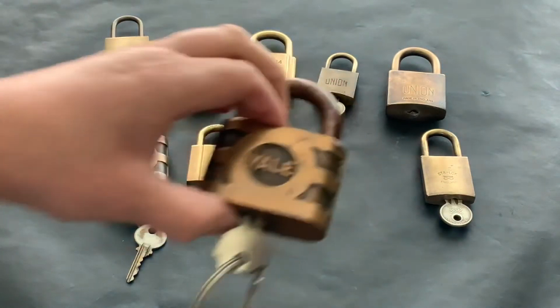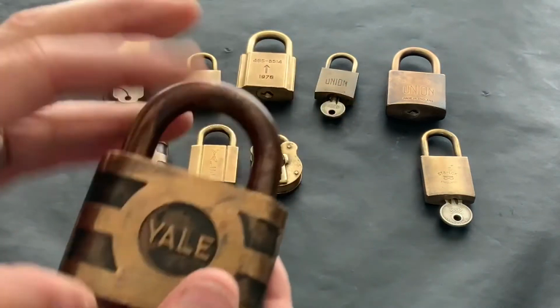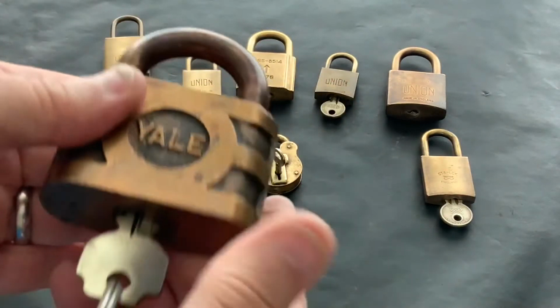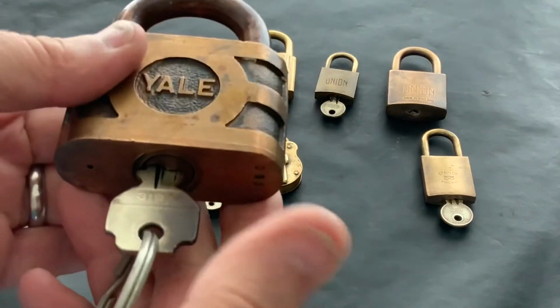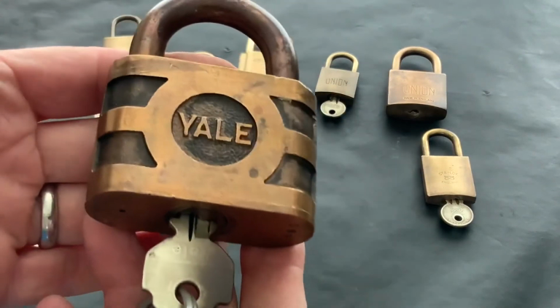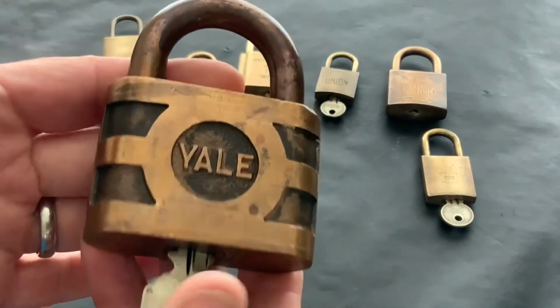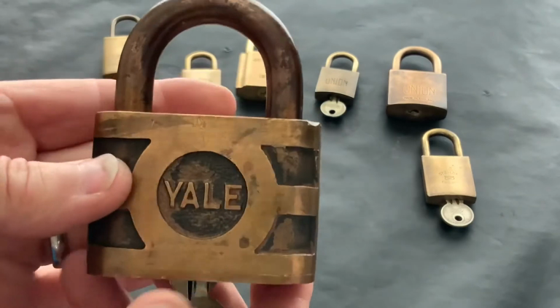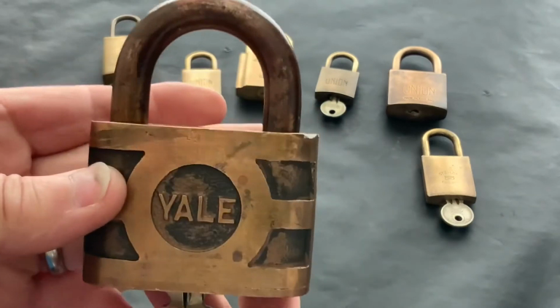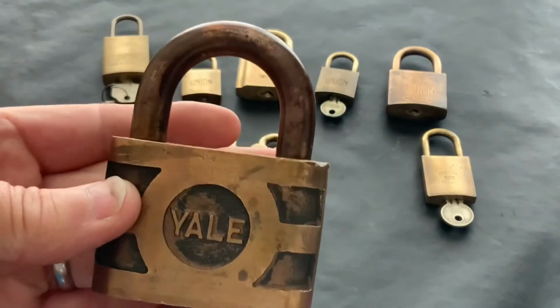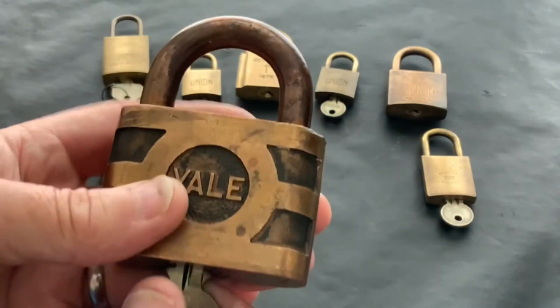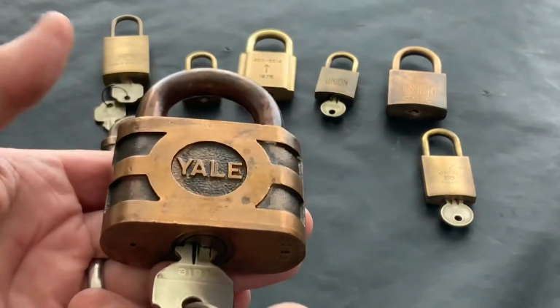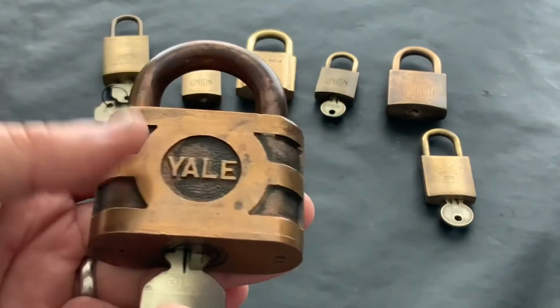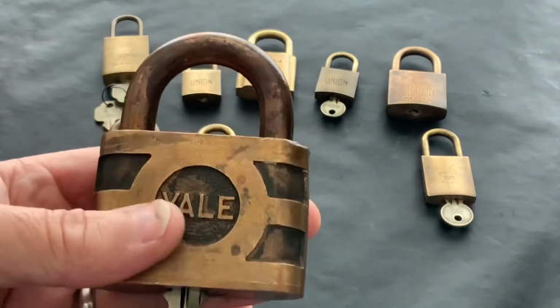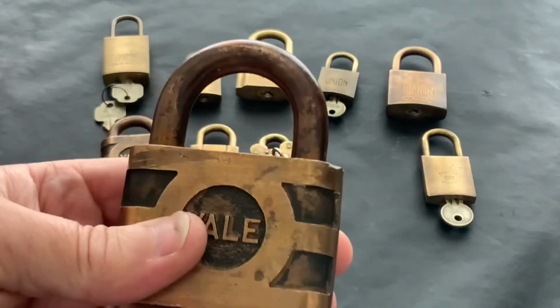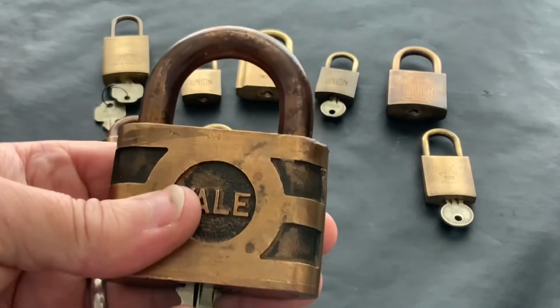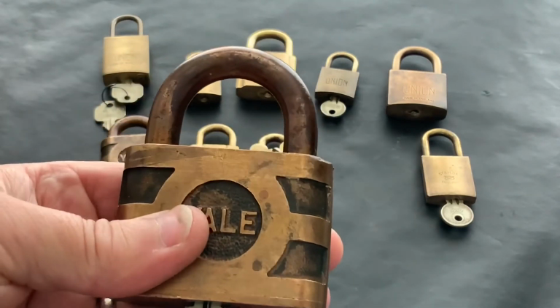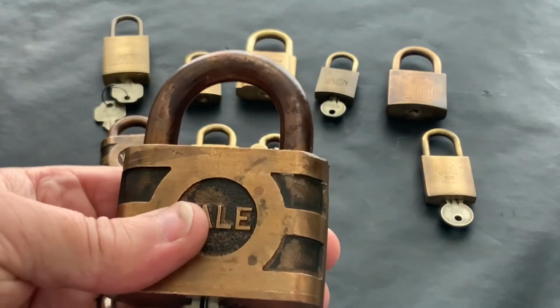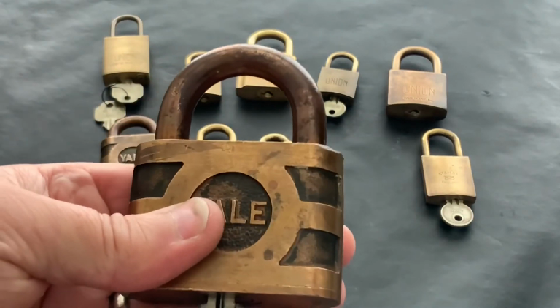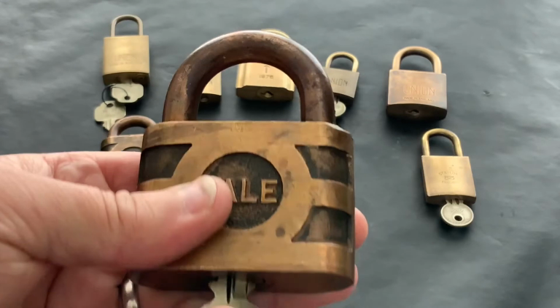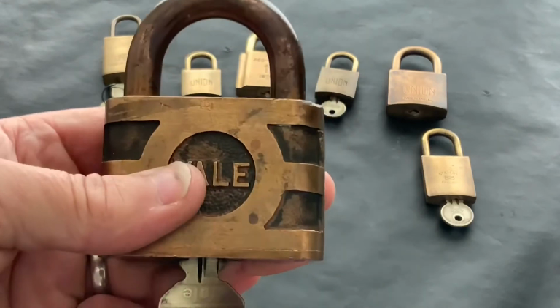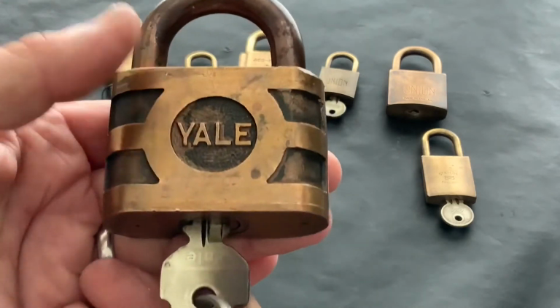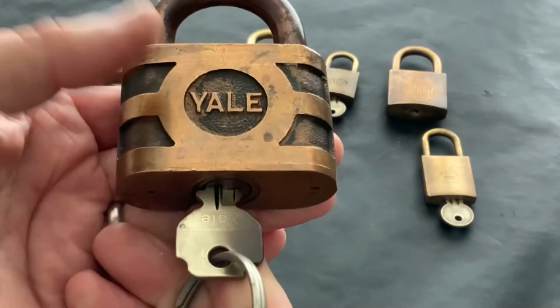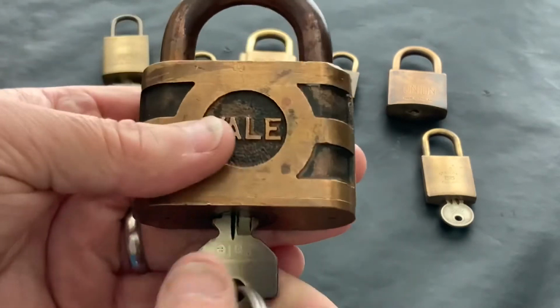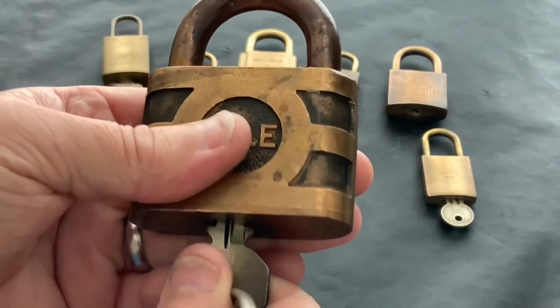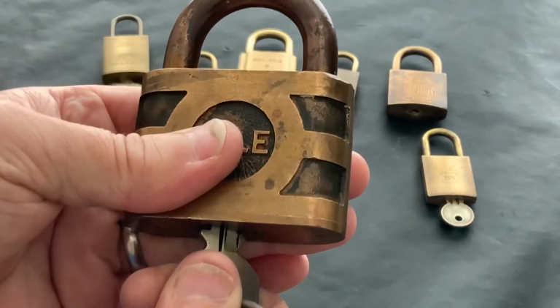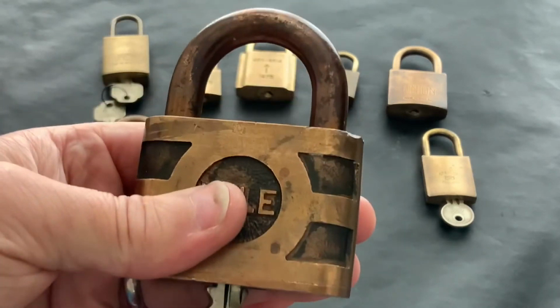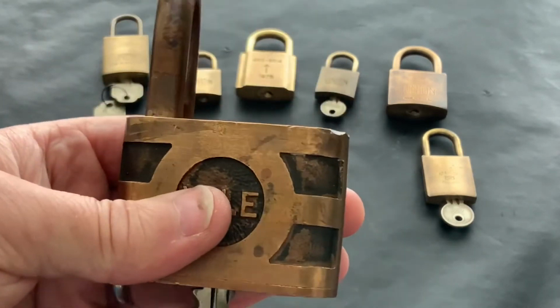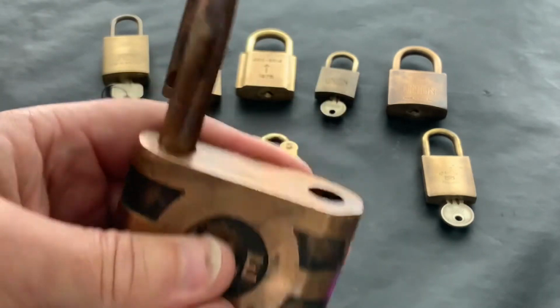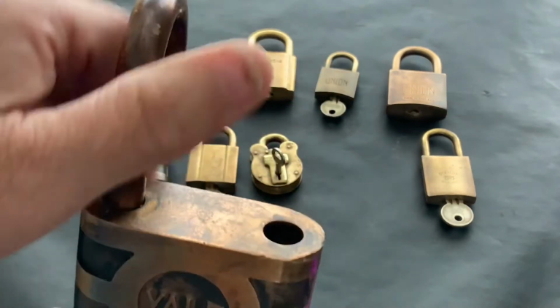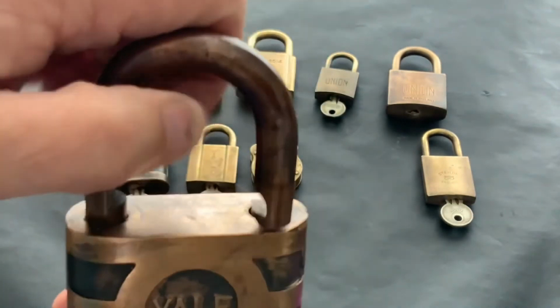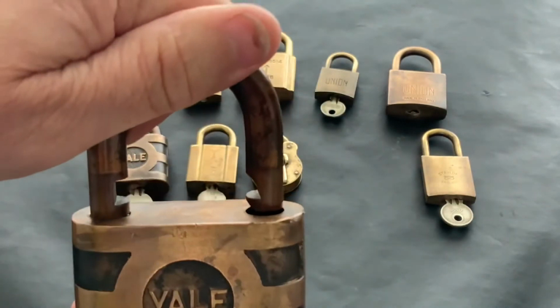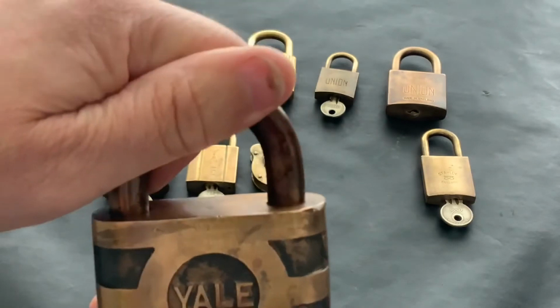Now this big beast is out of that collection of 11 I bought — I've sold a few now, got a few left. These are the original keys in there and to be honest the ones I cut work better, but again nice big old lock.